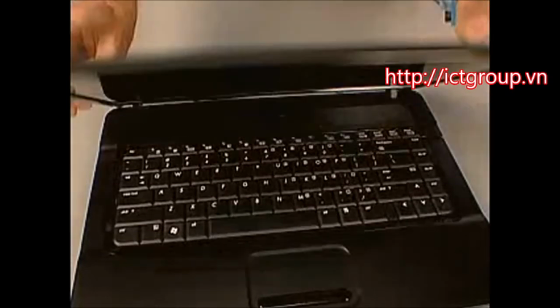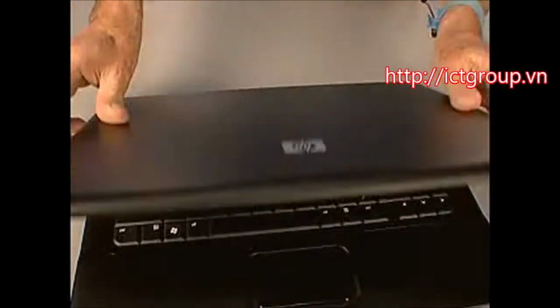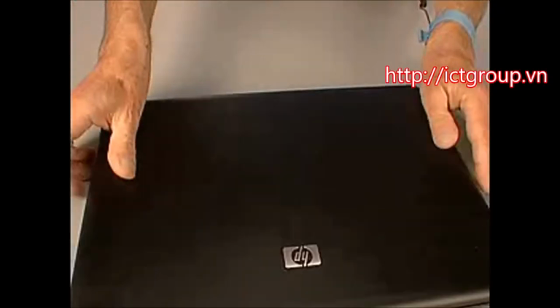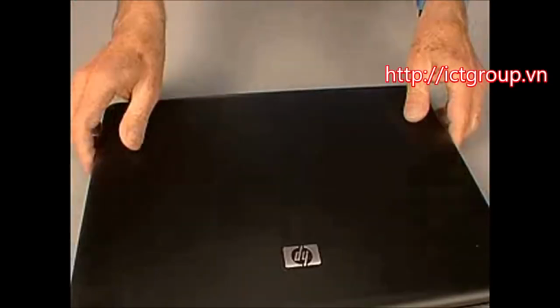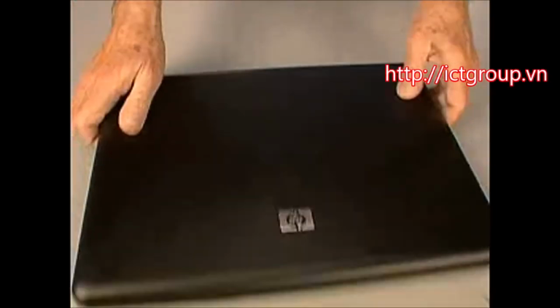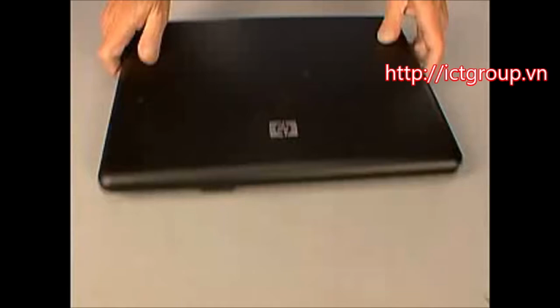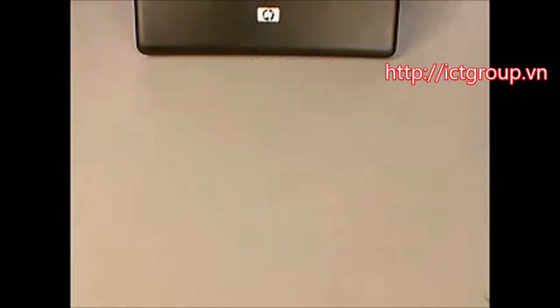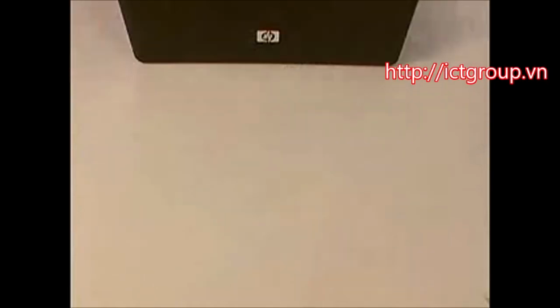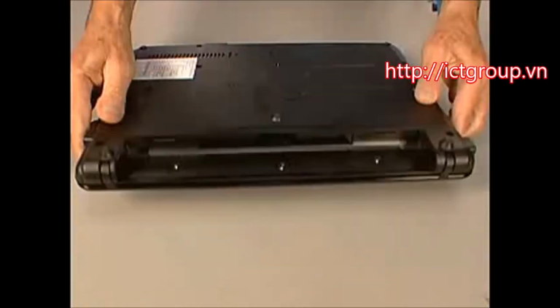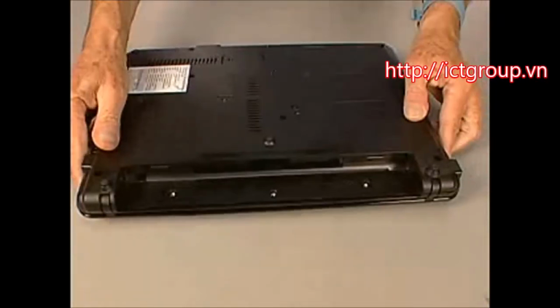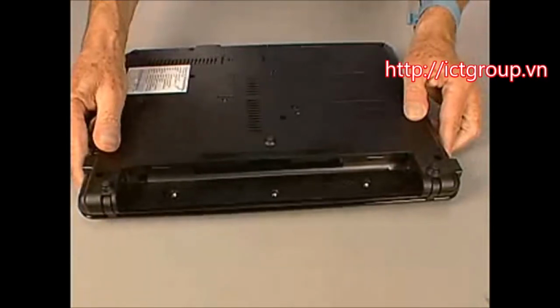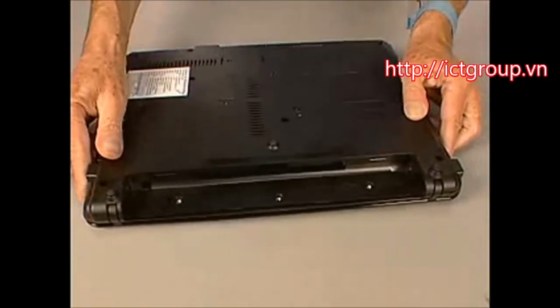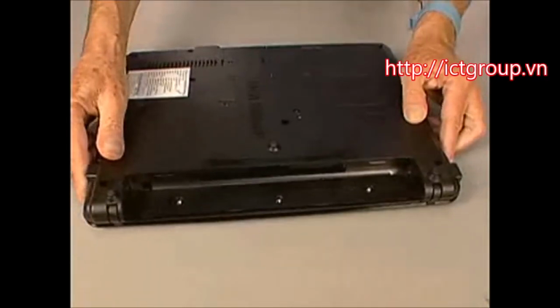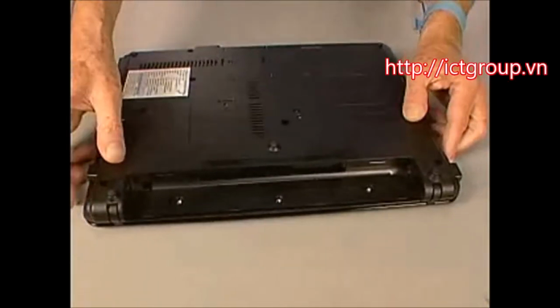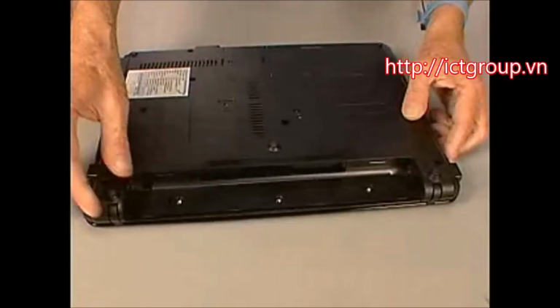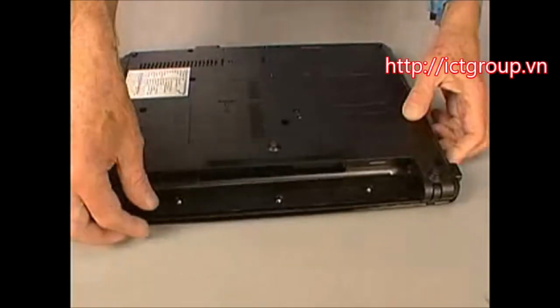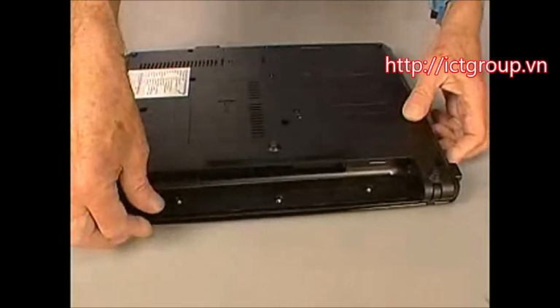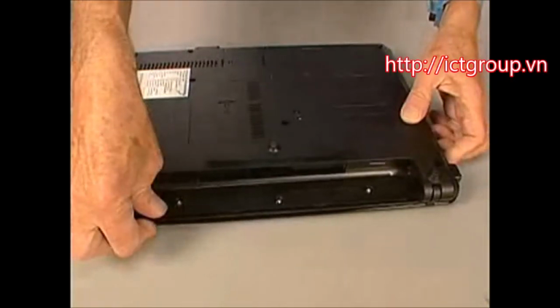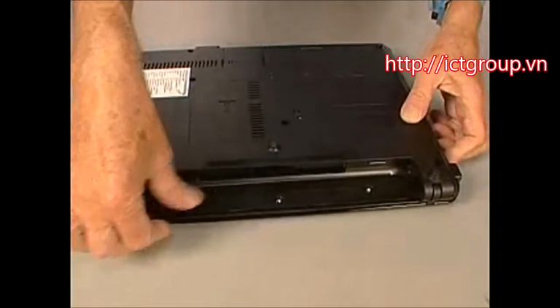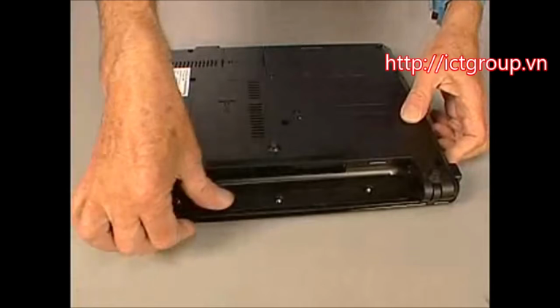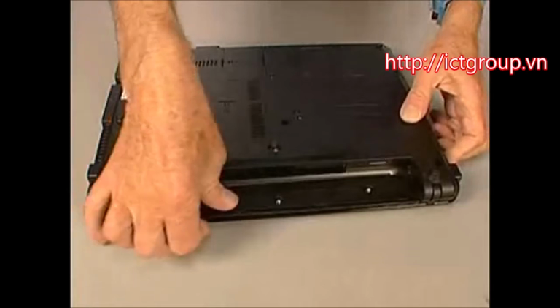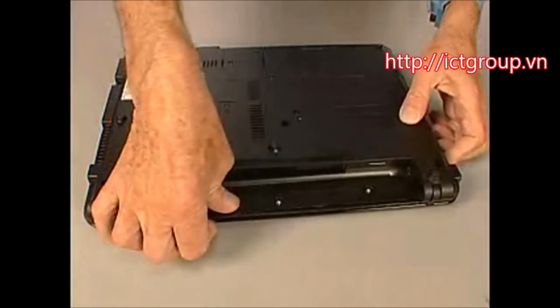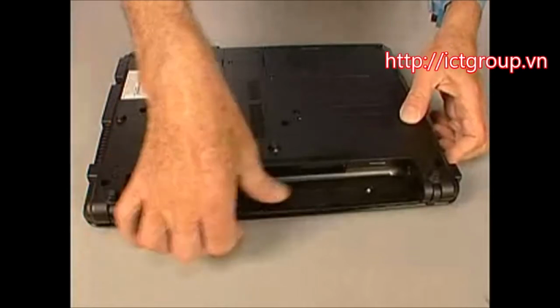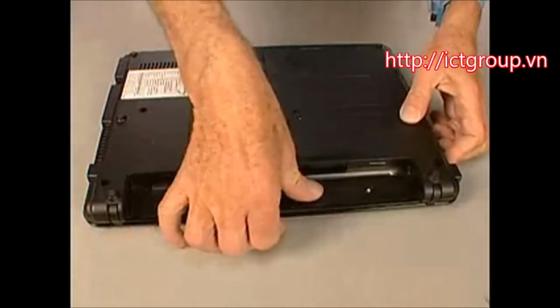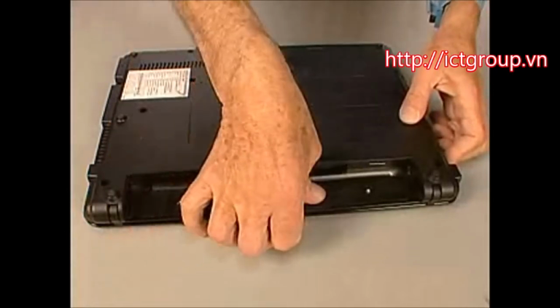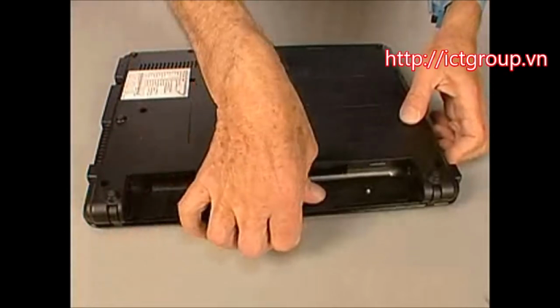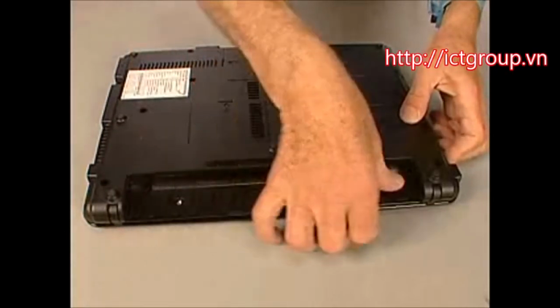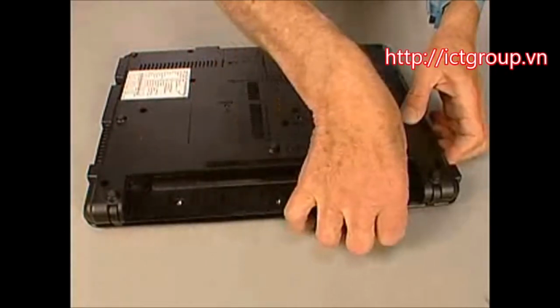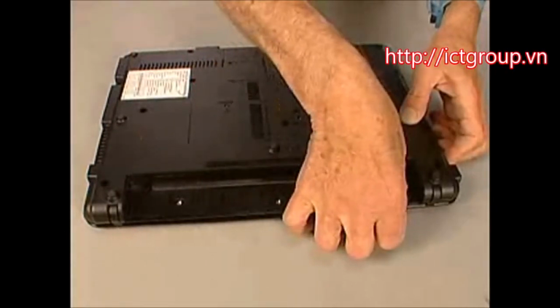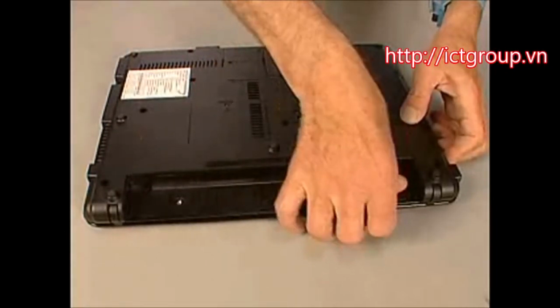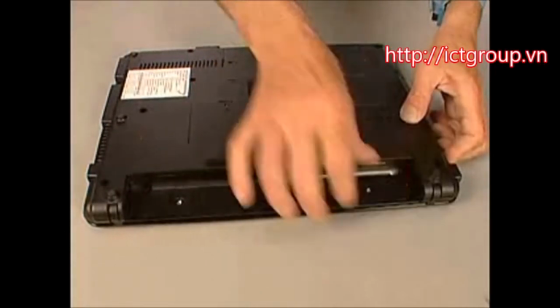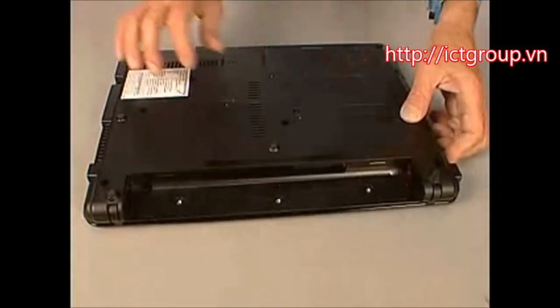Close the display panel and turn the notebook upside down. Ensure that all of the switch cover tabs are snapped into place by pressing along the rear edge of the battery bay.